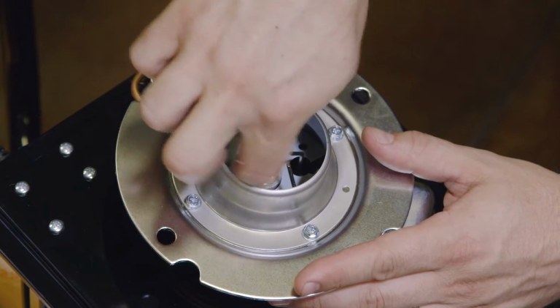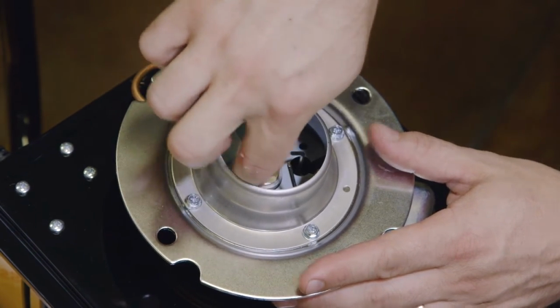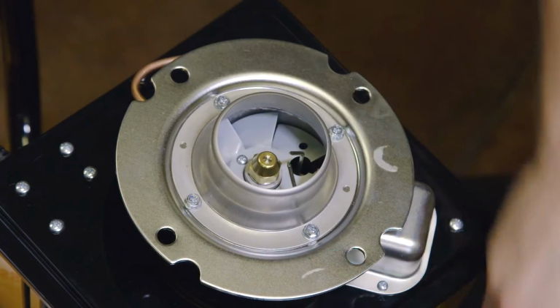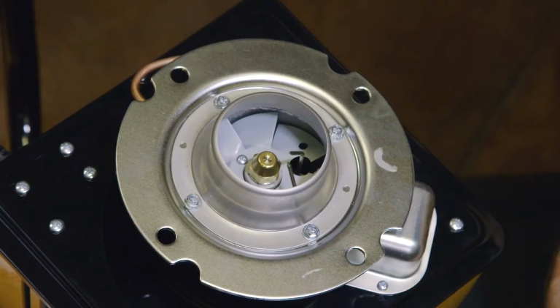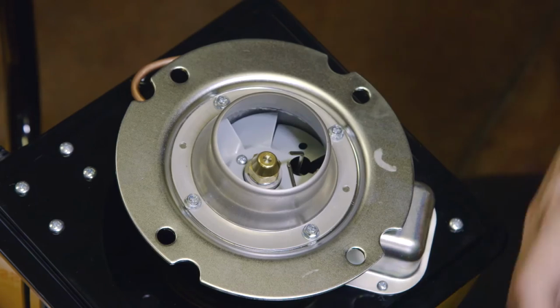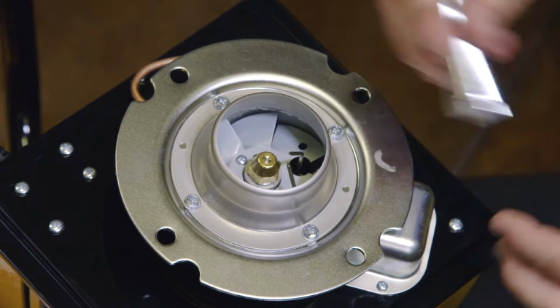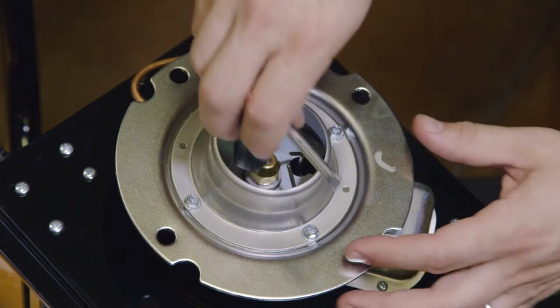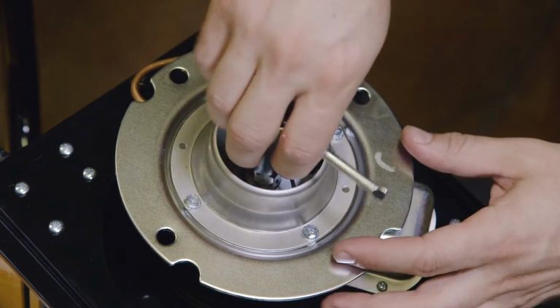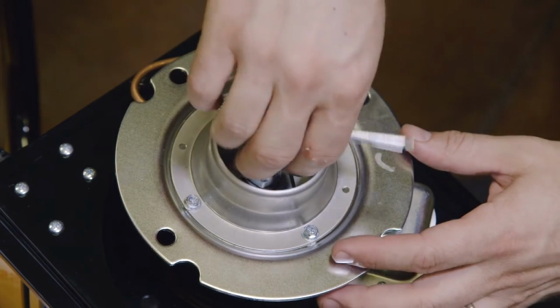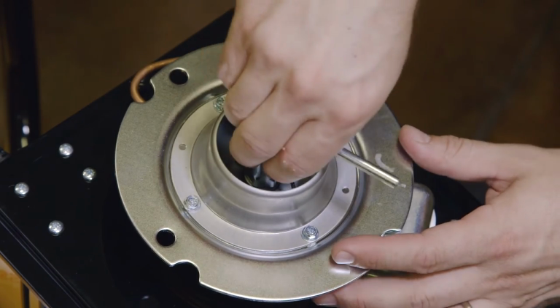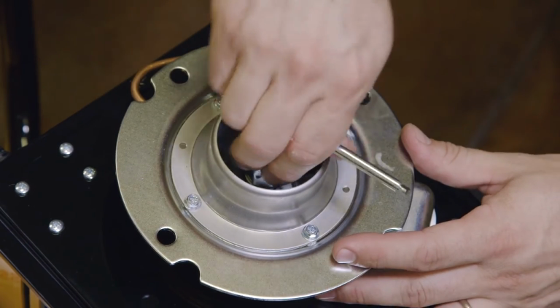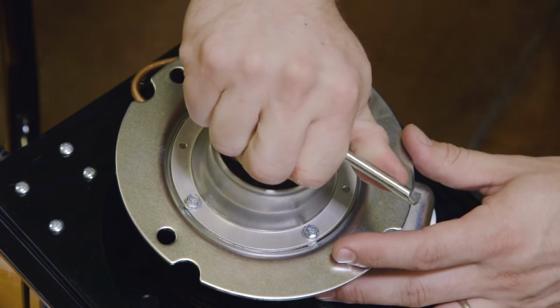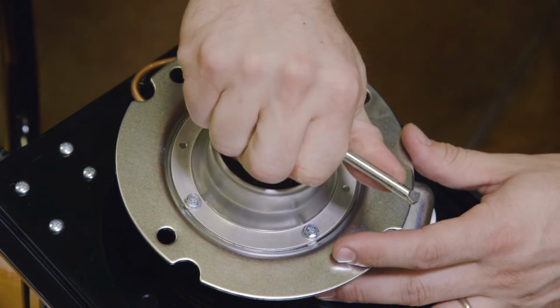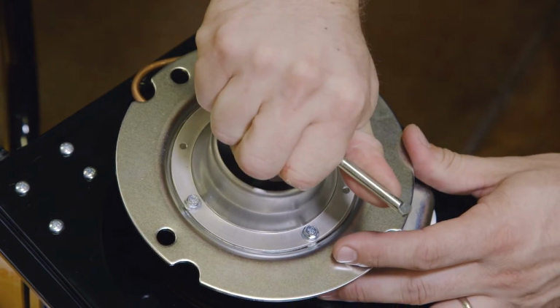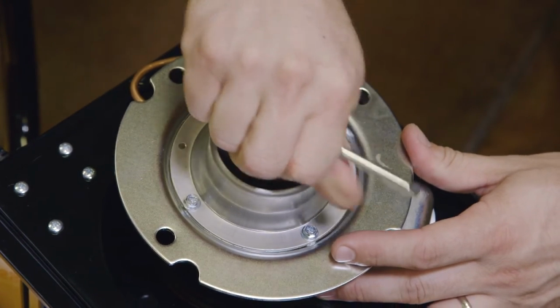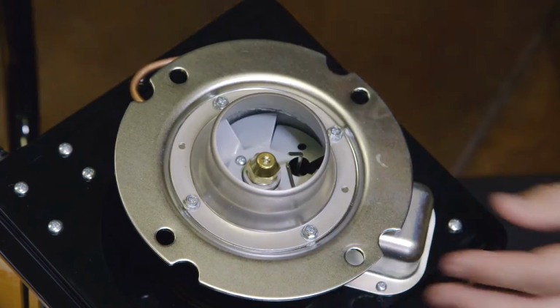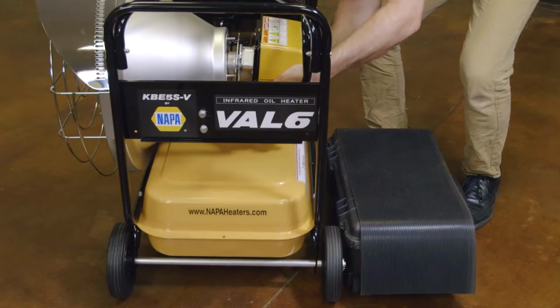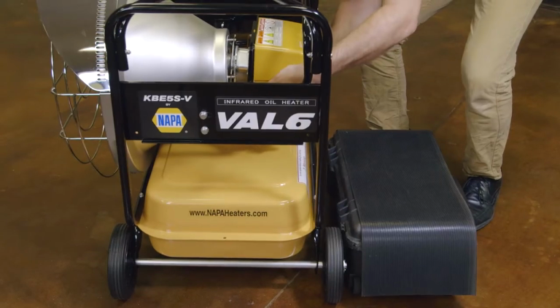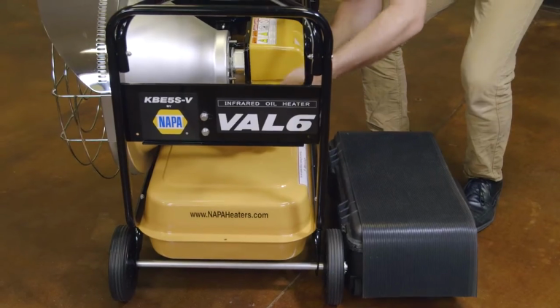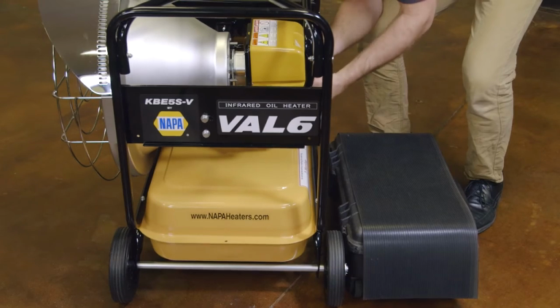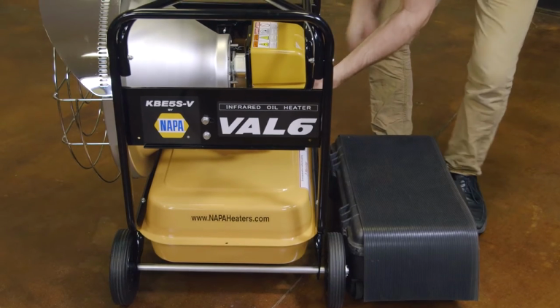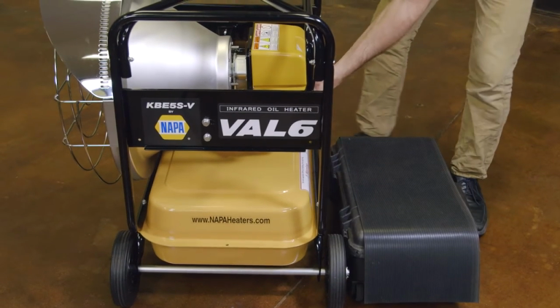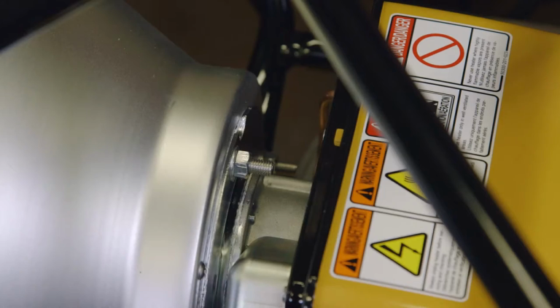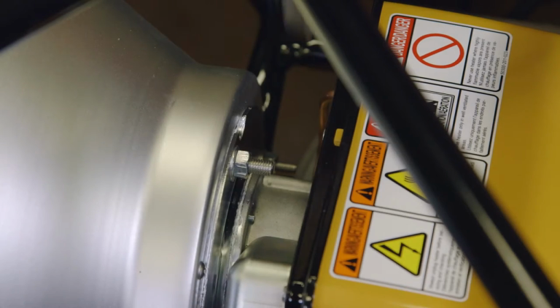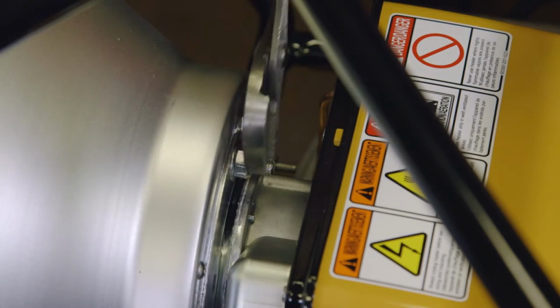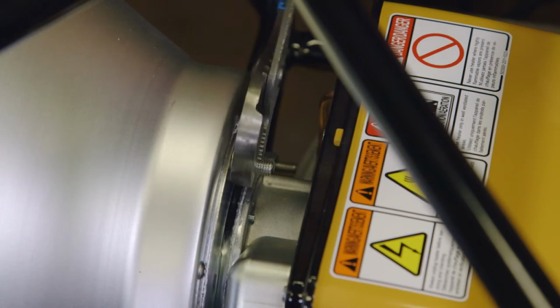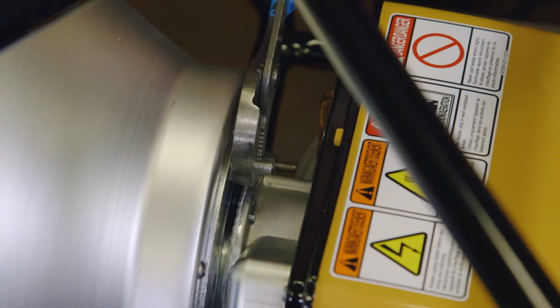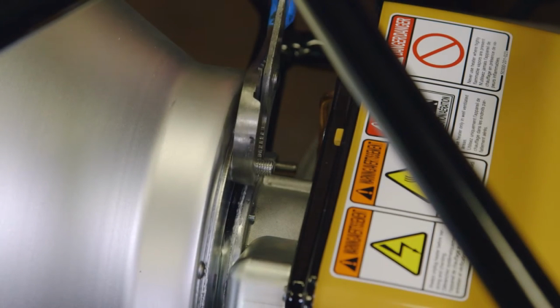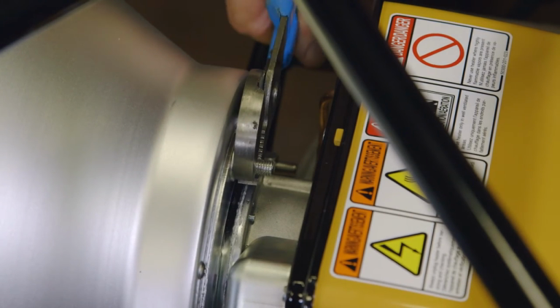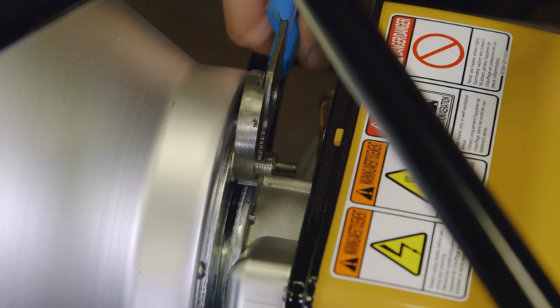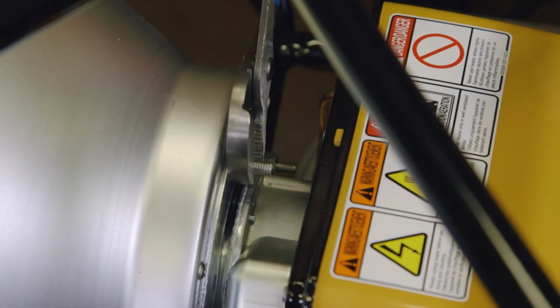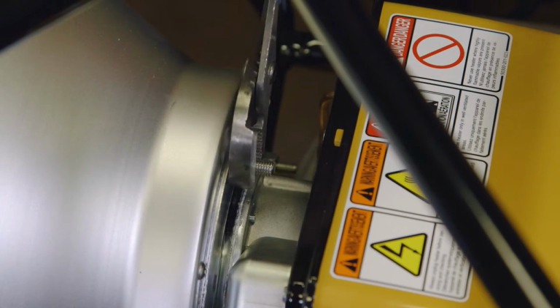Use the same spanner wrench to install the new nozzle into the burner assembly. Use the three bolts to reattach the burner to the heat cone. For more information and videos, go to NapaHeaters.com.